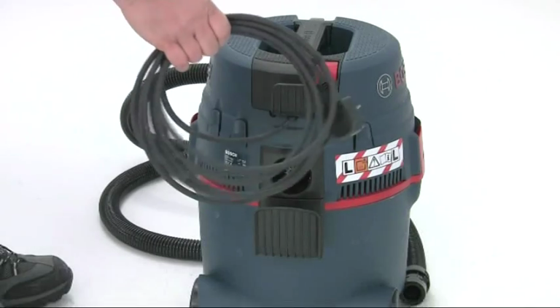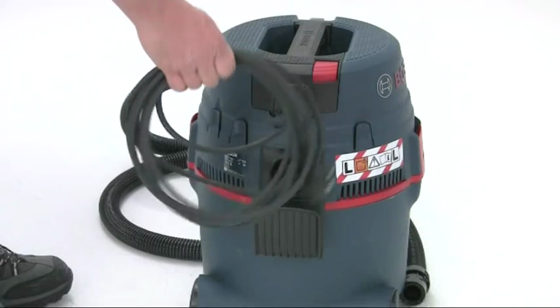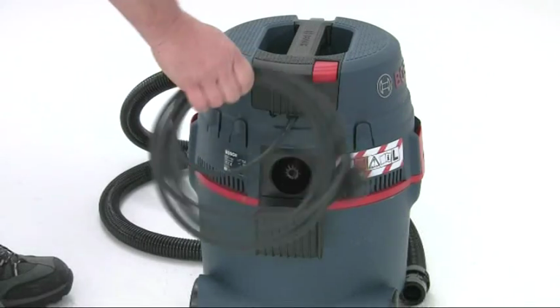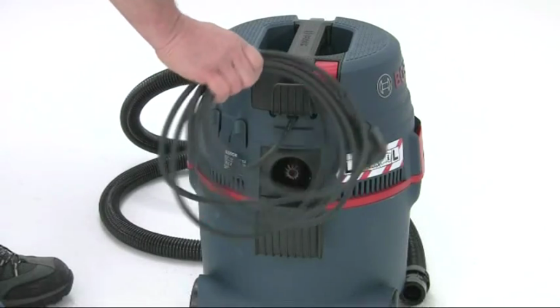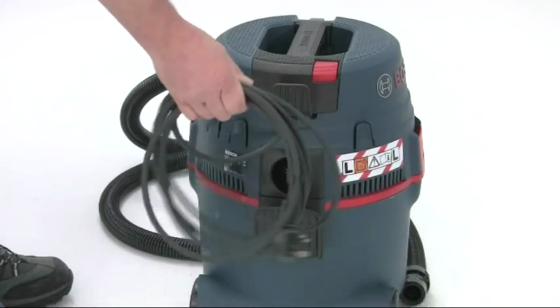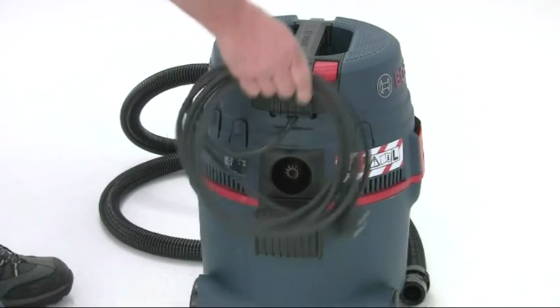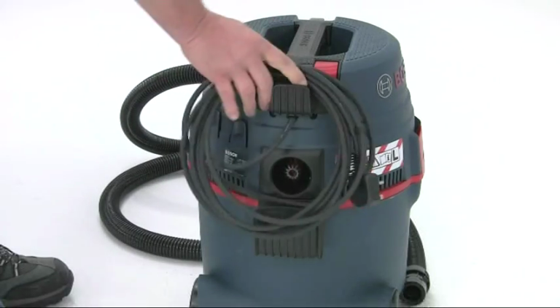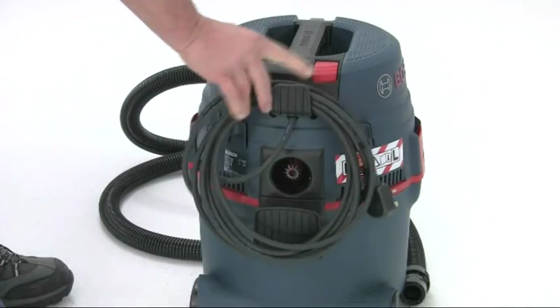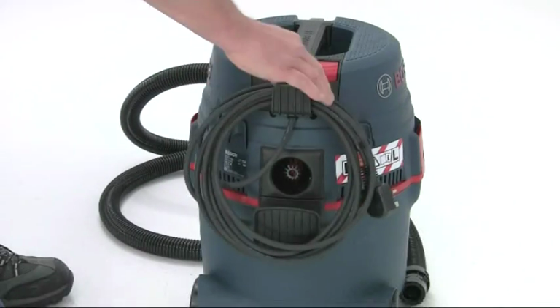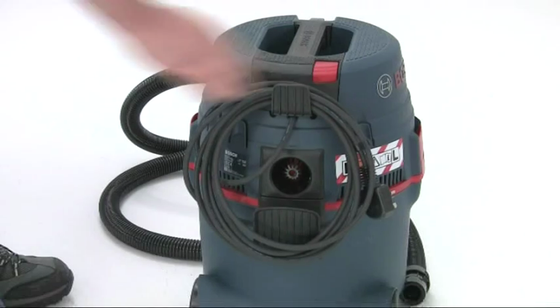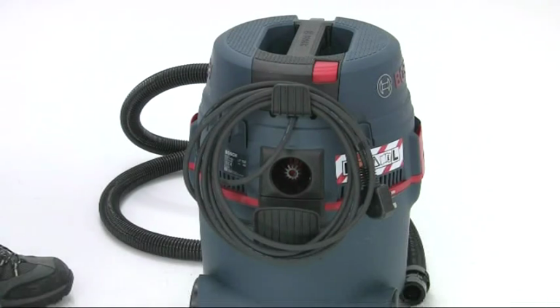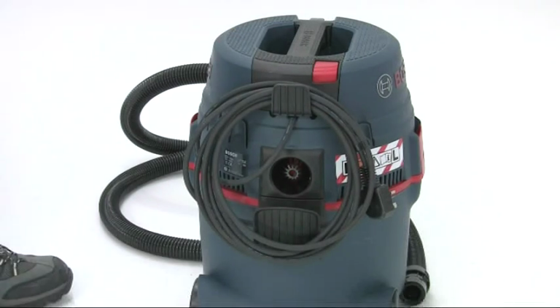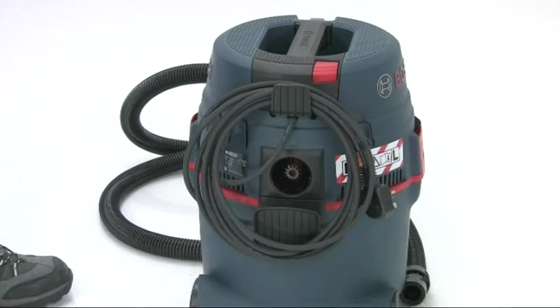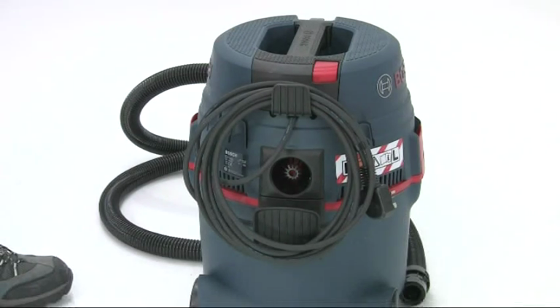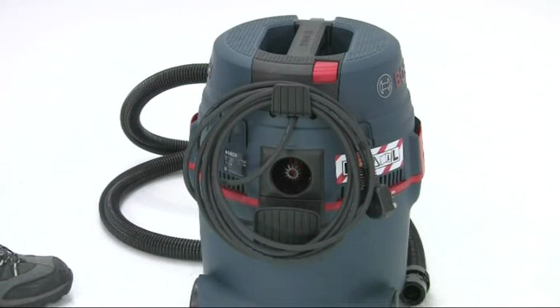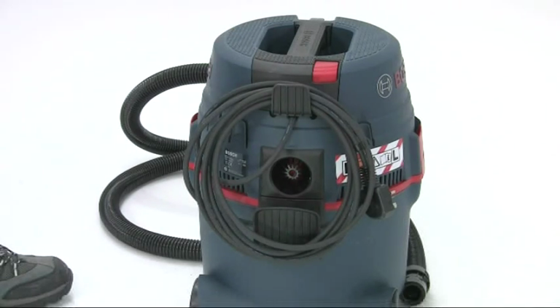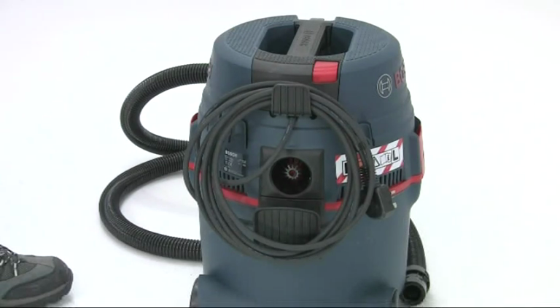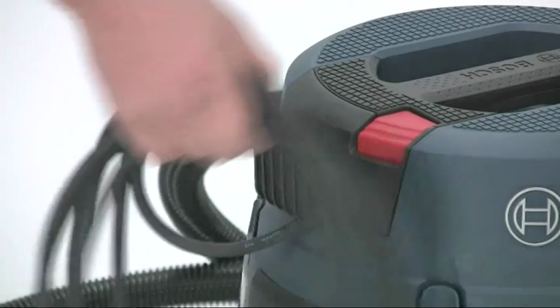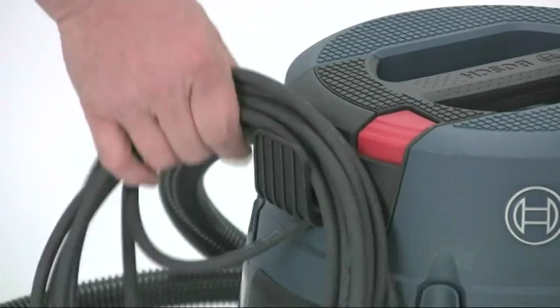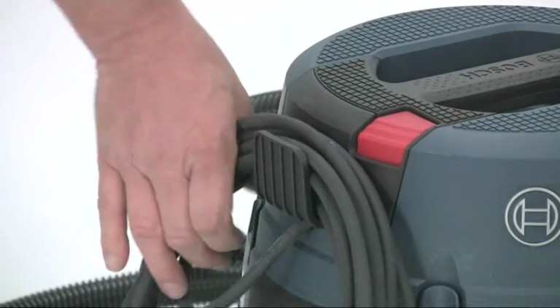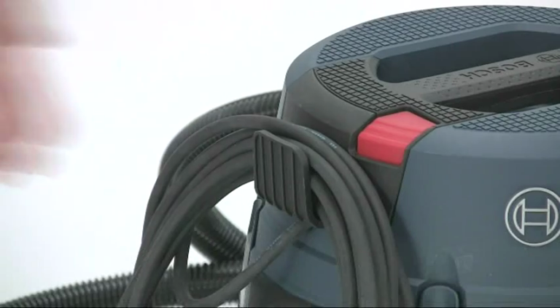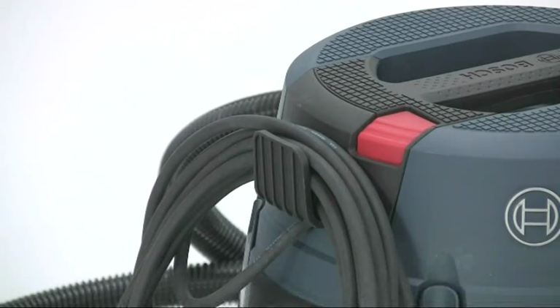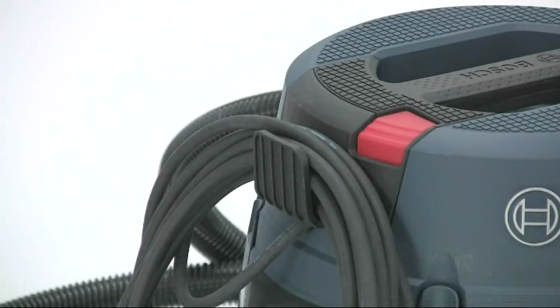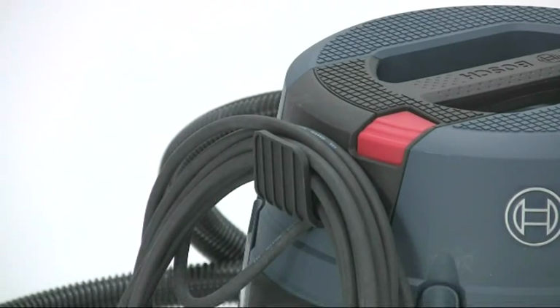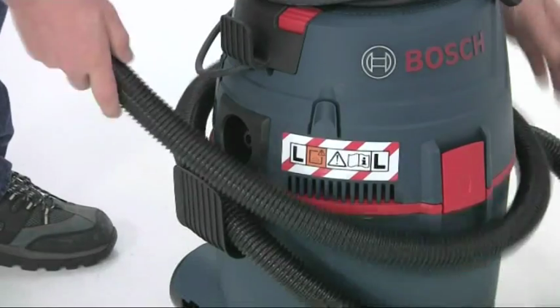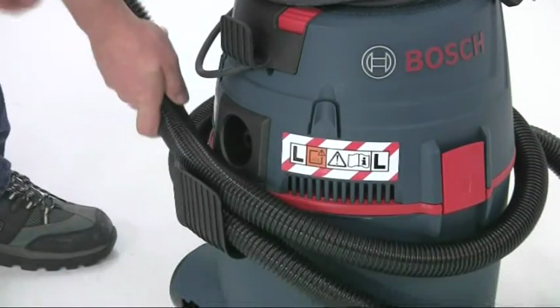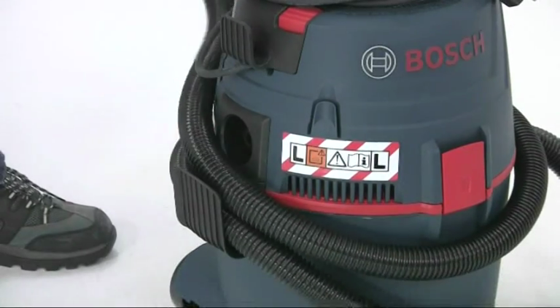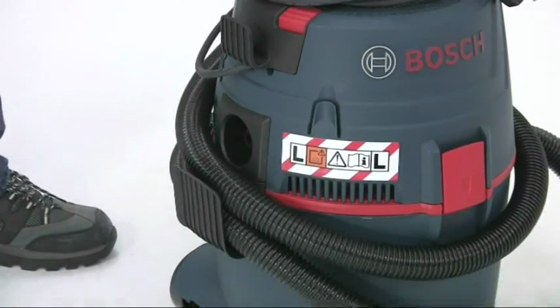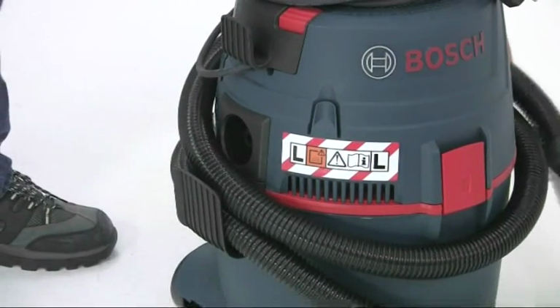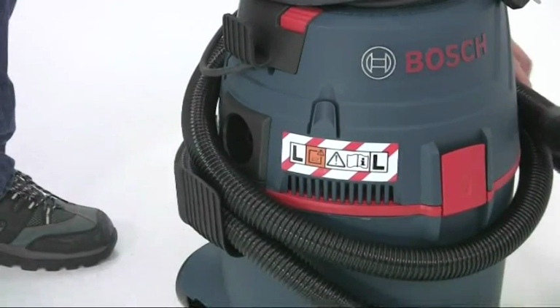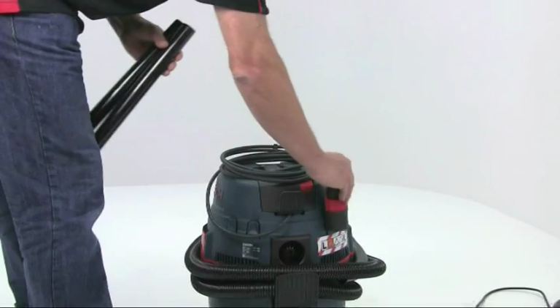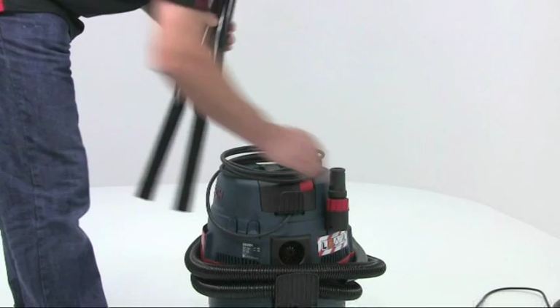The GAS 15L has been designed to allow neat and tidy storage of the accessories. The cable is a very useful 5 metres long and stores on the integral cable hook. There's a similar hook for the hose and onboard holders for all the accessories.